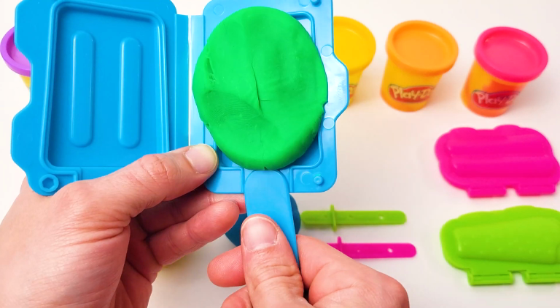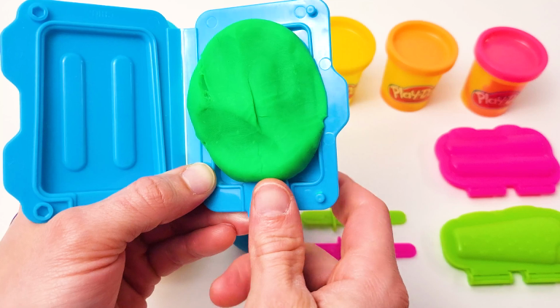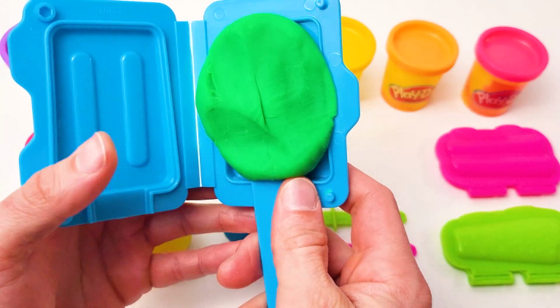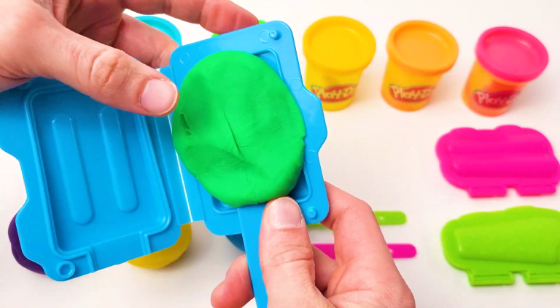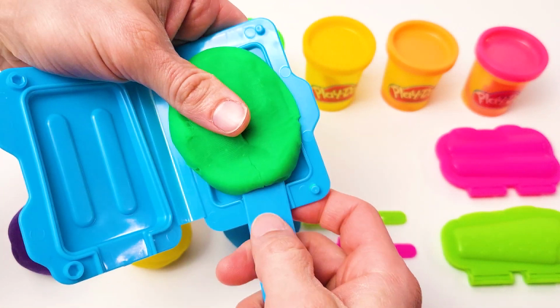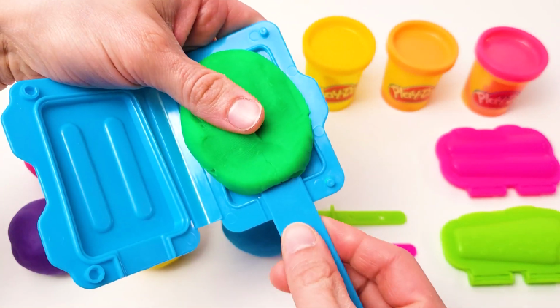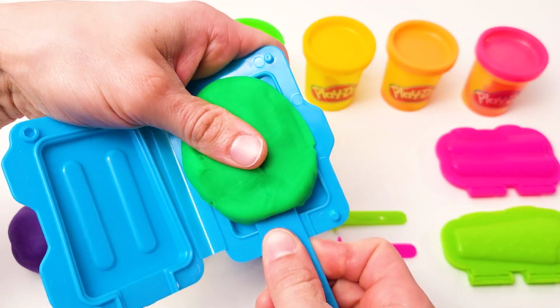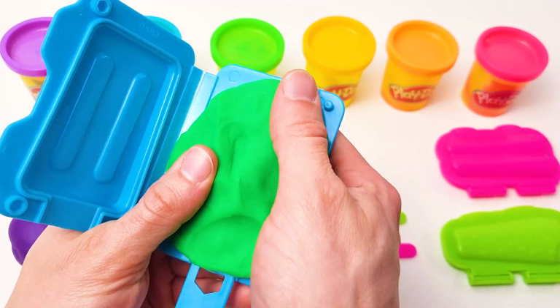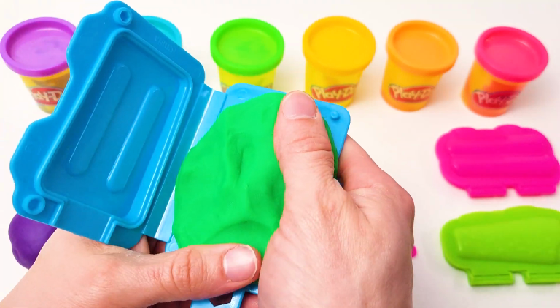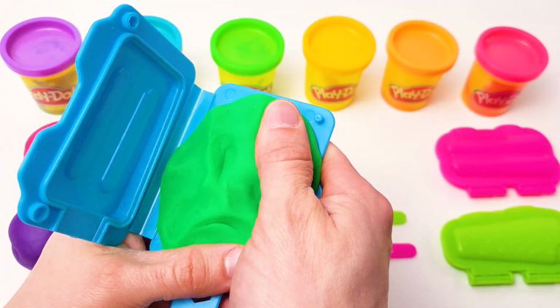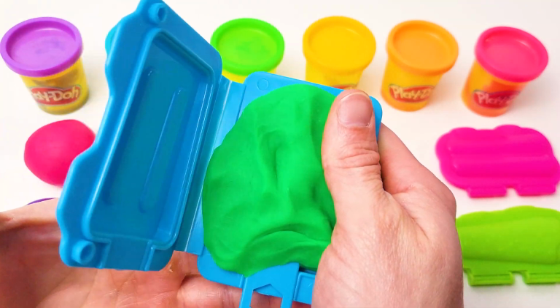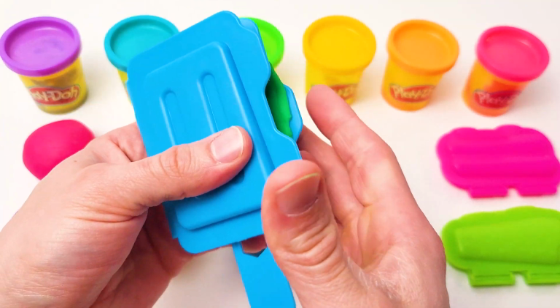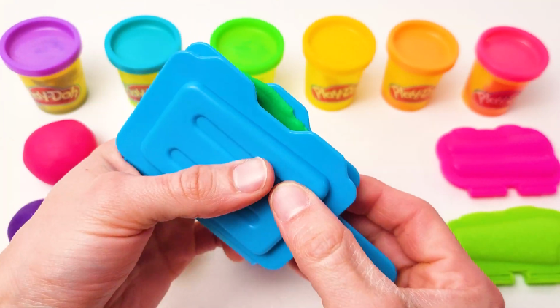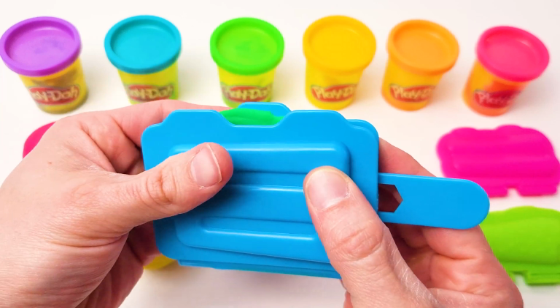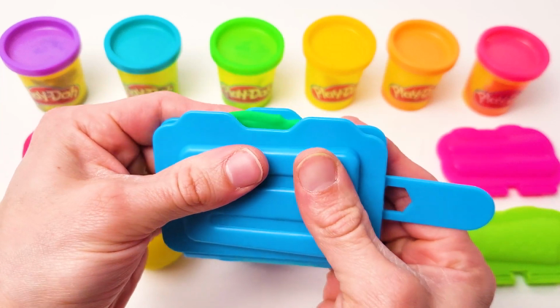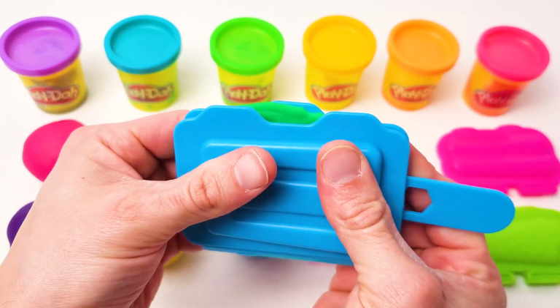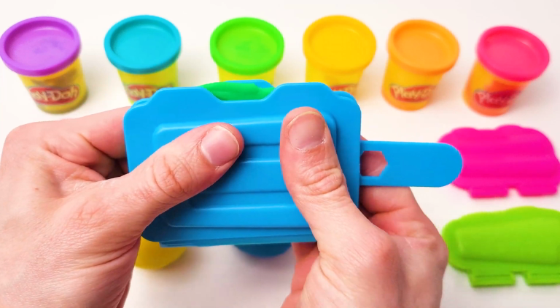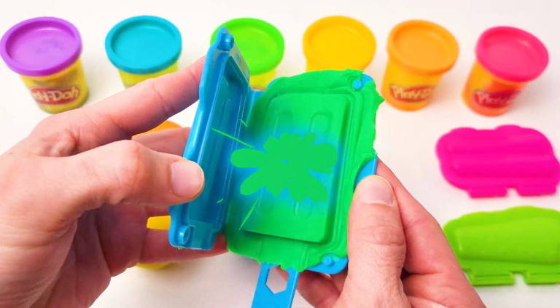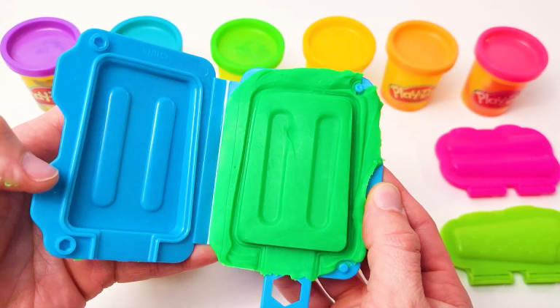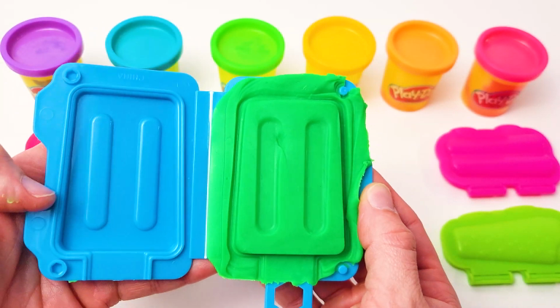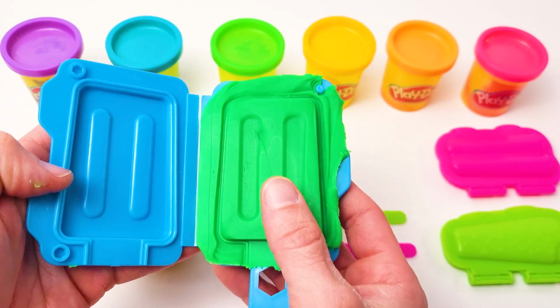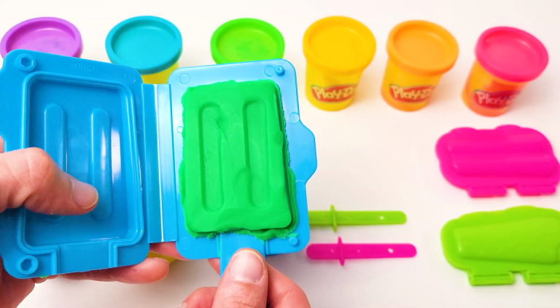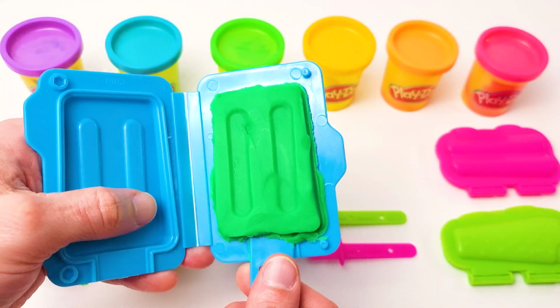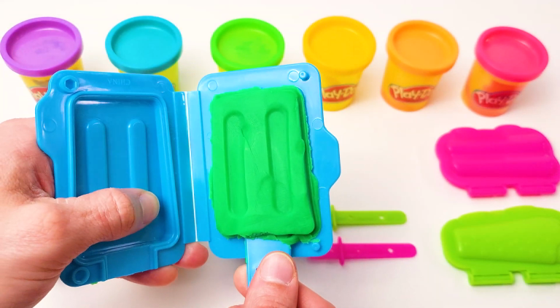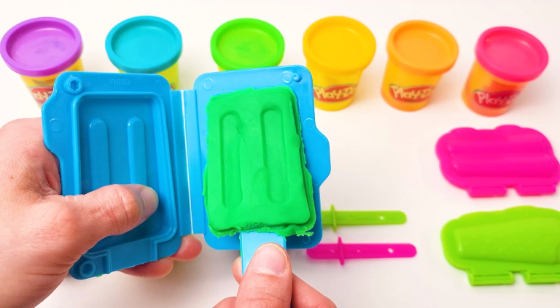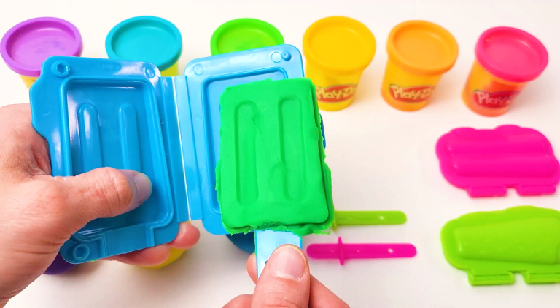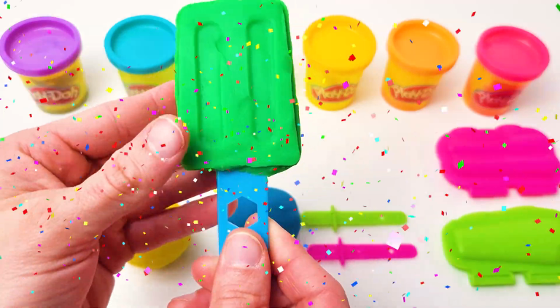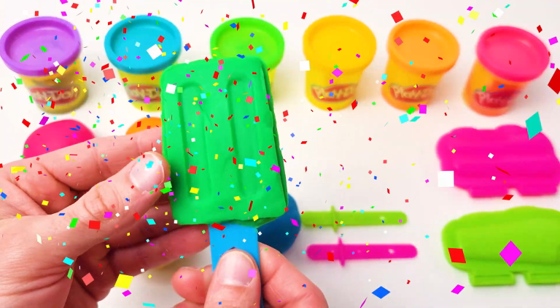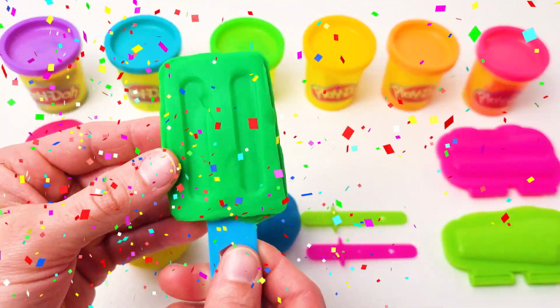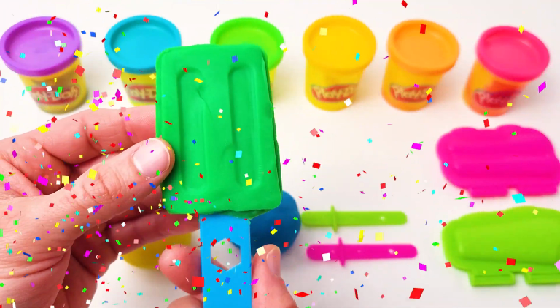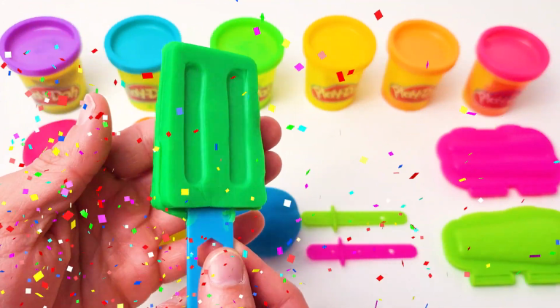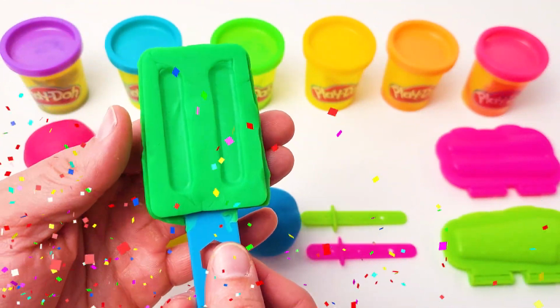Let's put sticks in and press. And we already have a delicious green ice cream, right? Perfect.